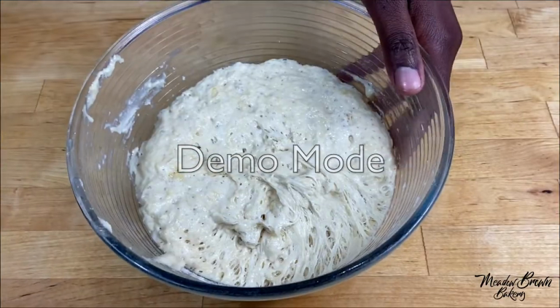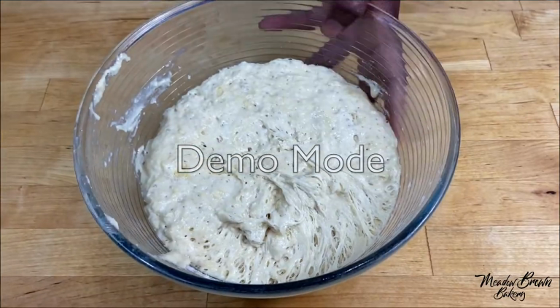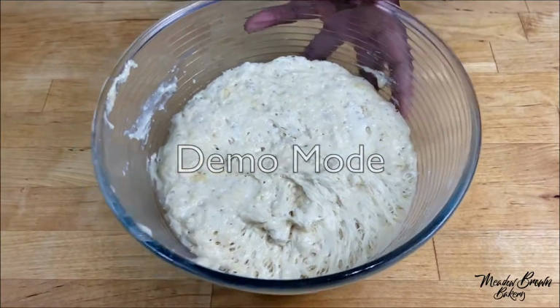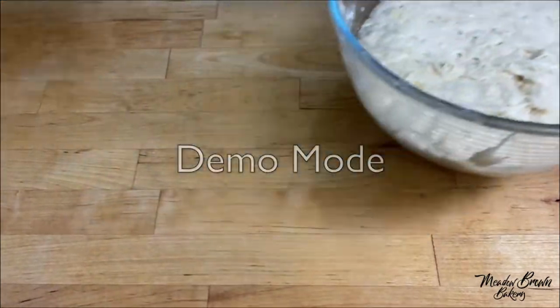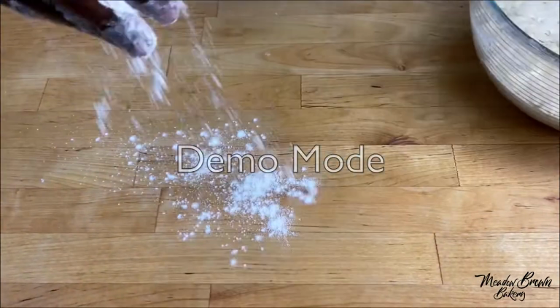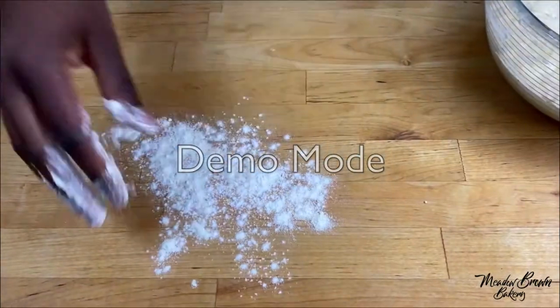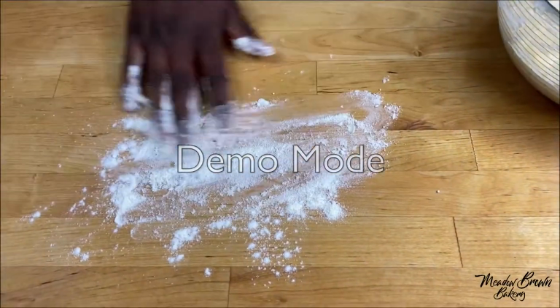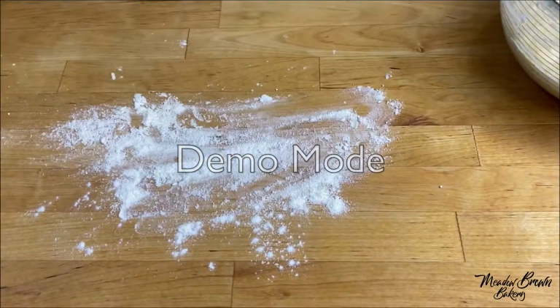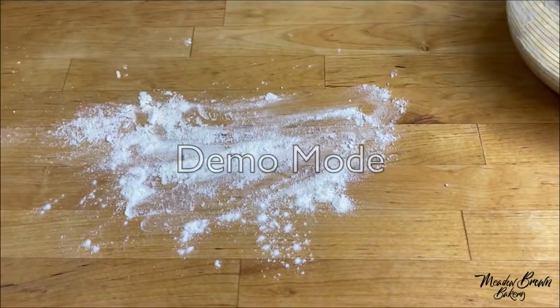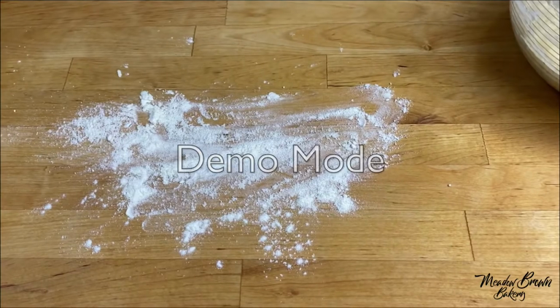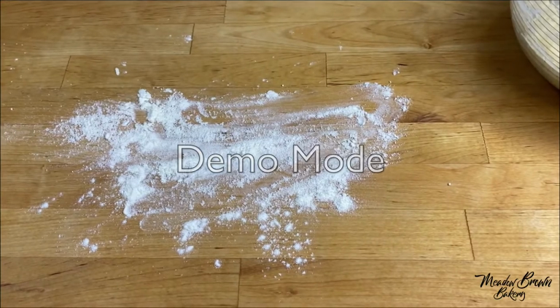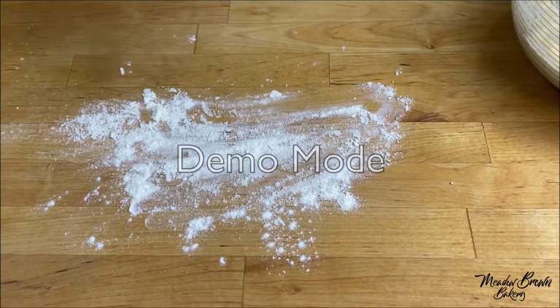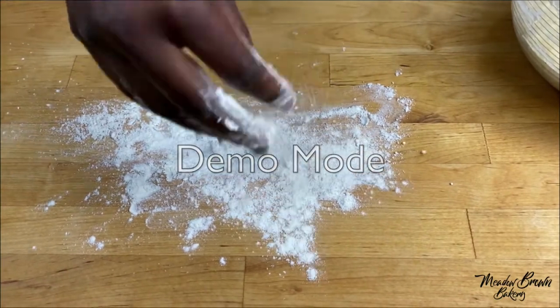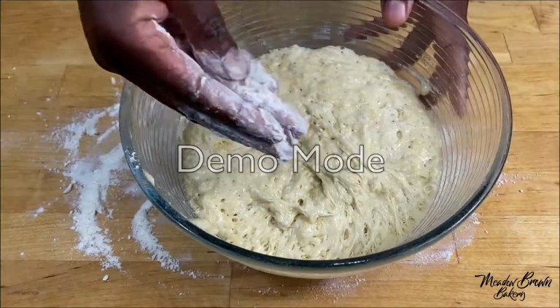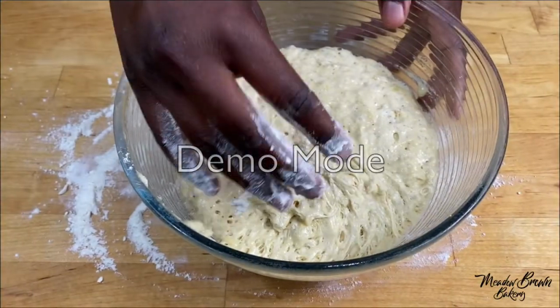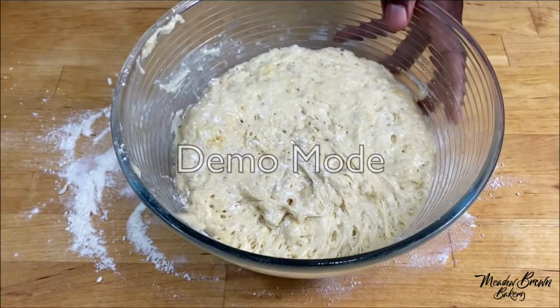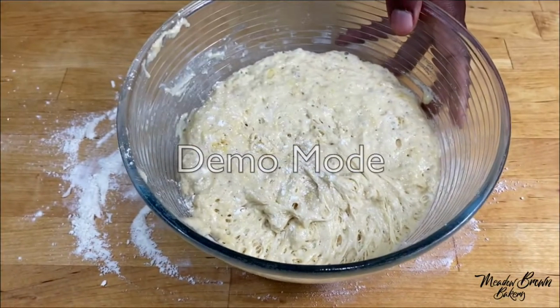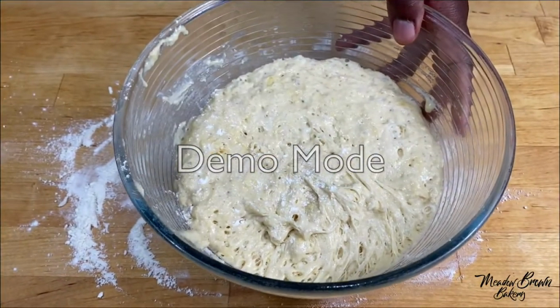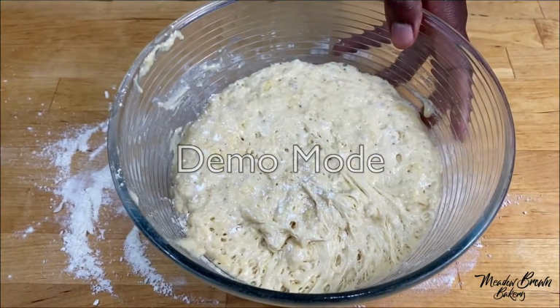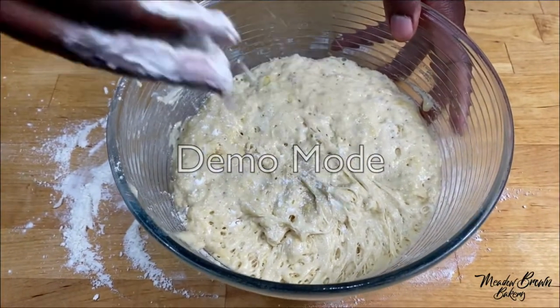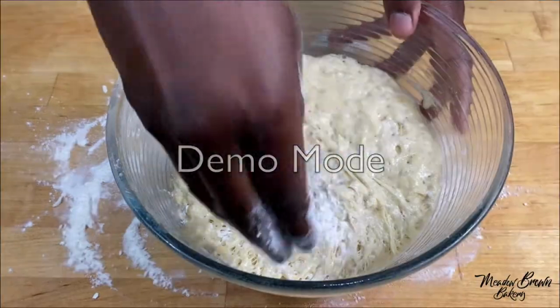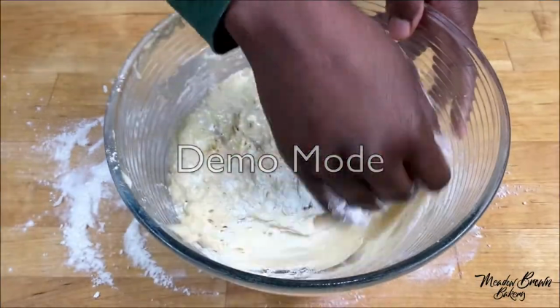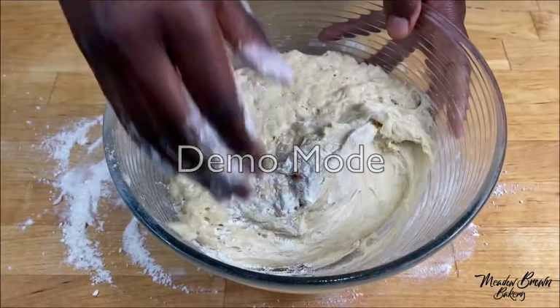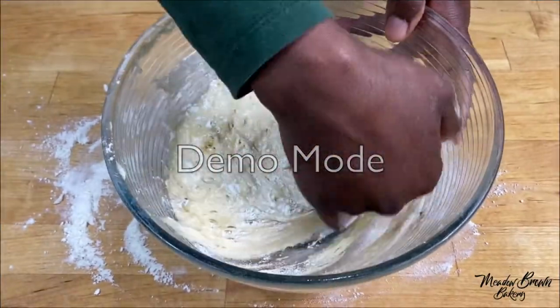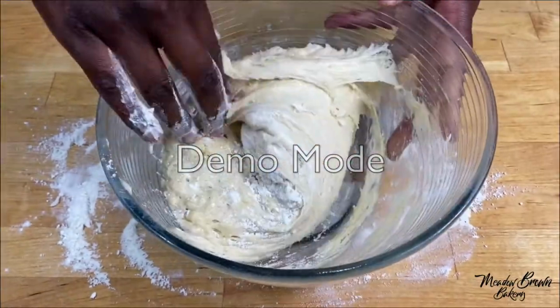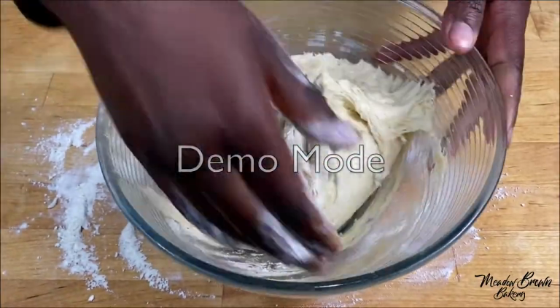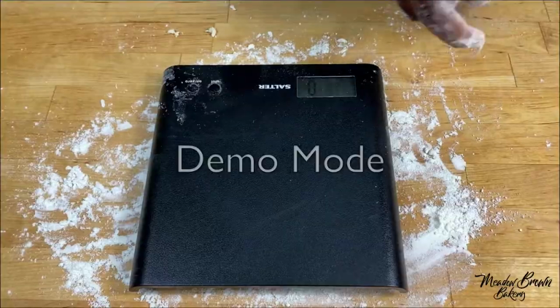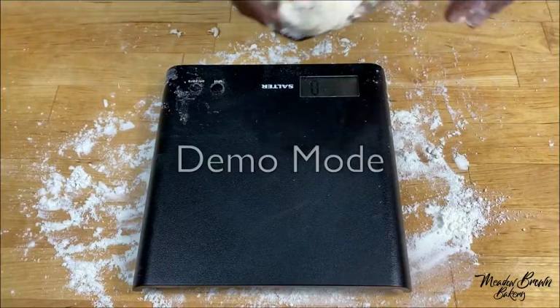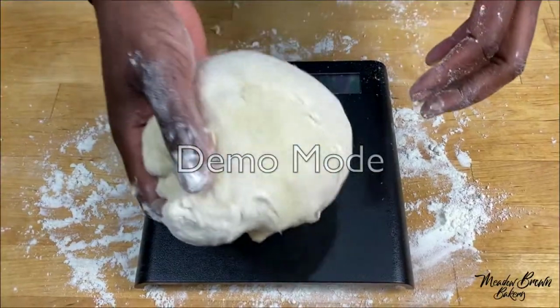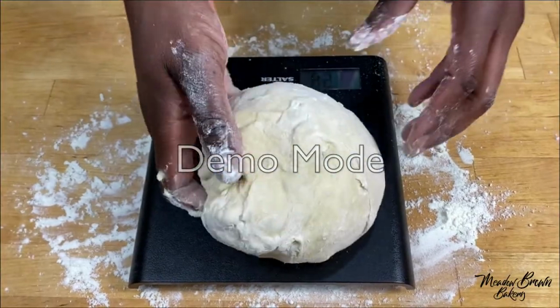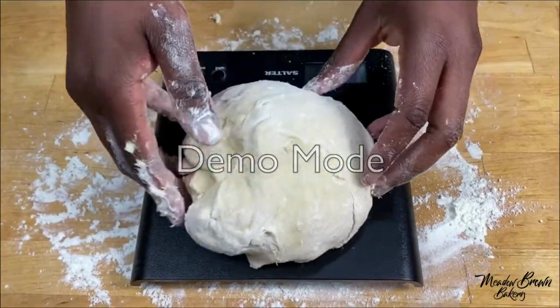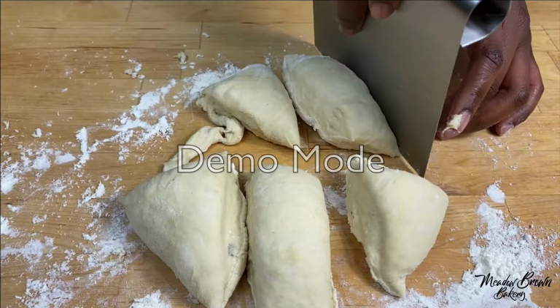When the dough is ready I'm going to add some flour onto my work surface. Put some flour on your hands and then gently pull the dough from the sides of the bowl. Weigh the dough and then divide the amount by six.